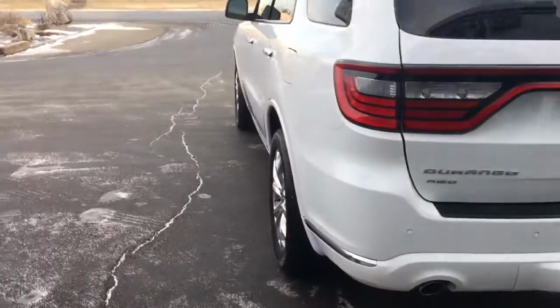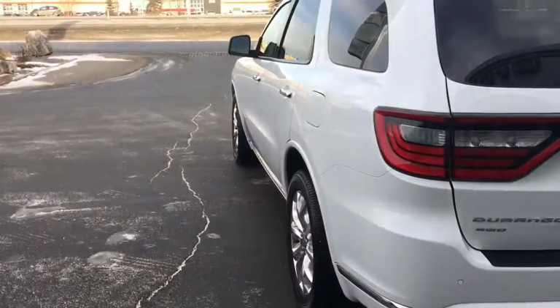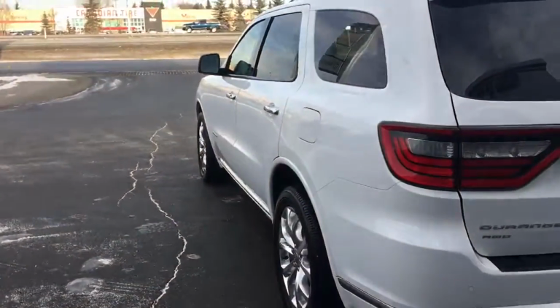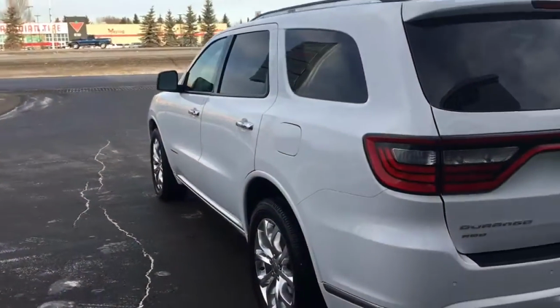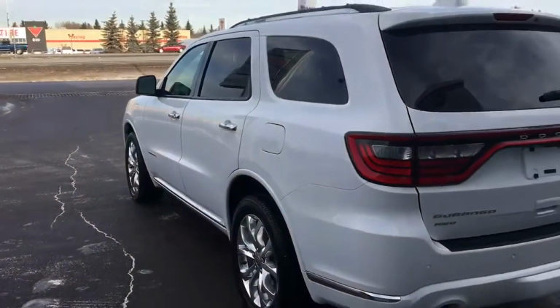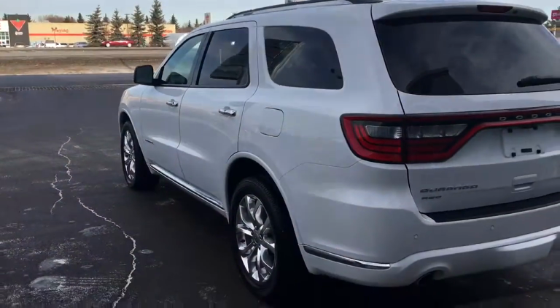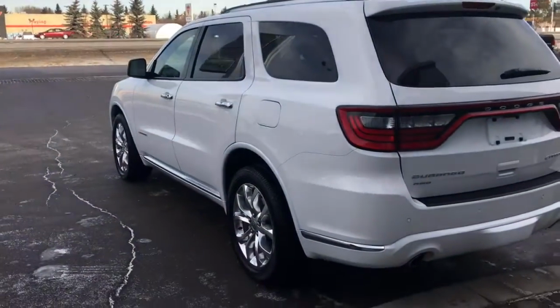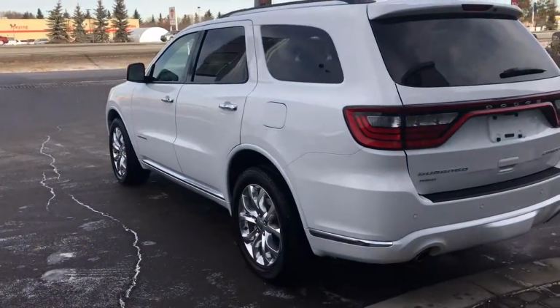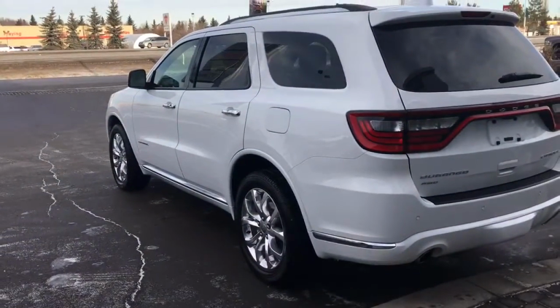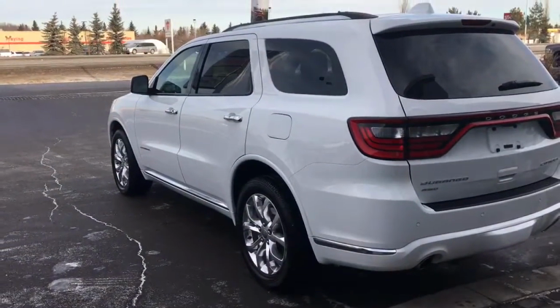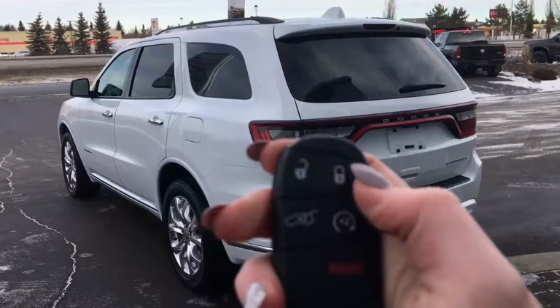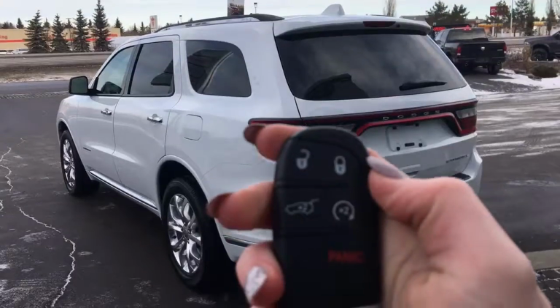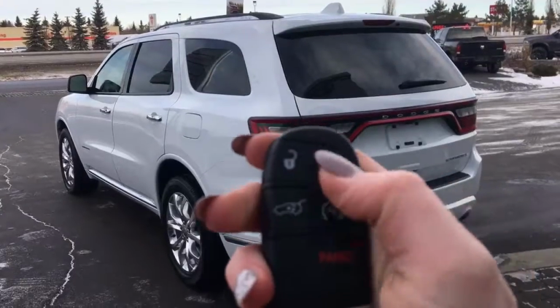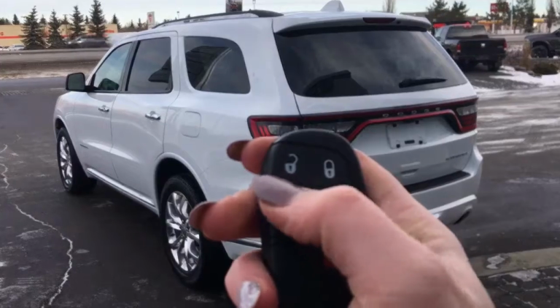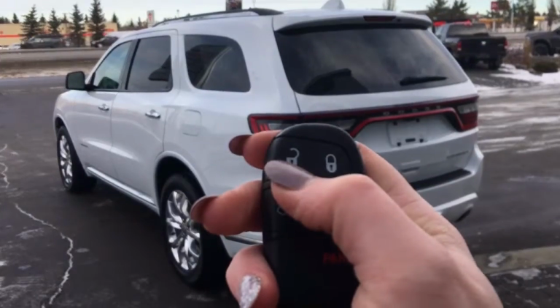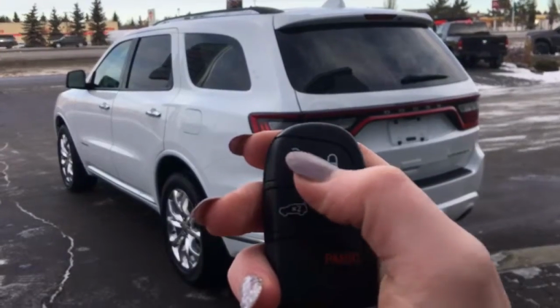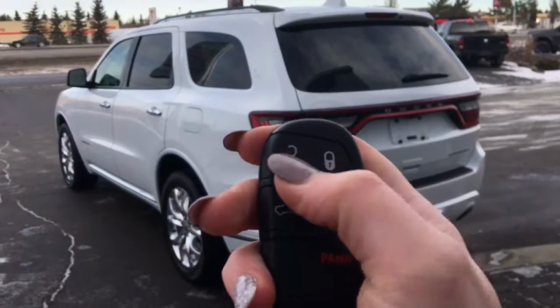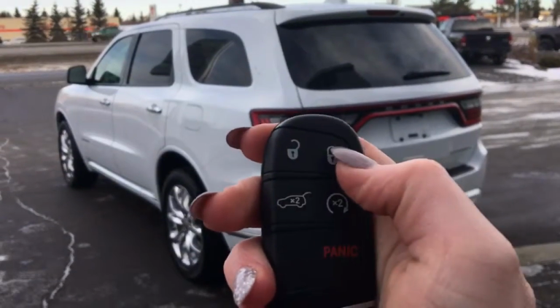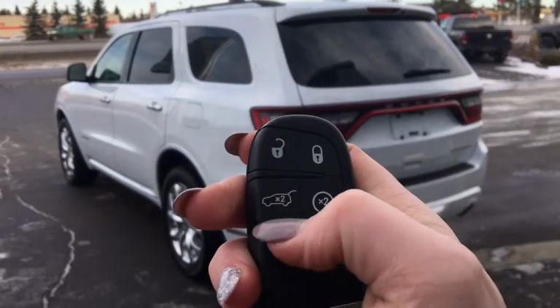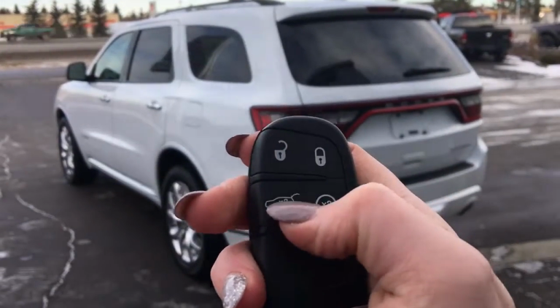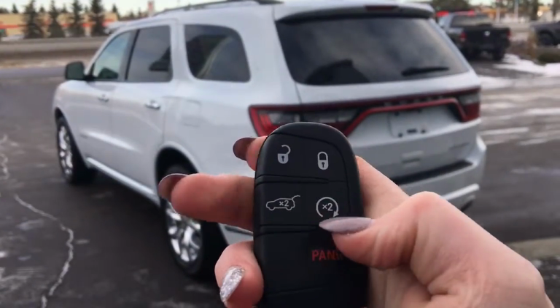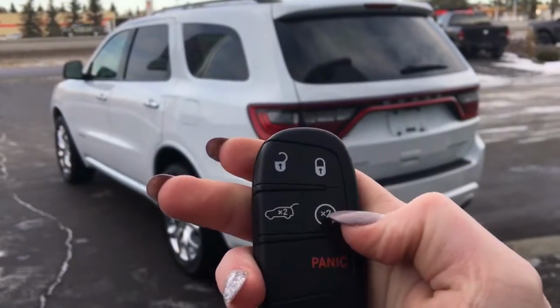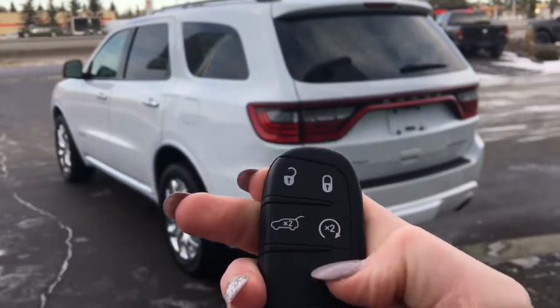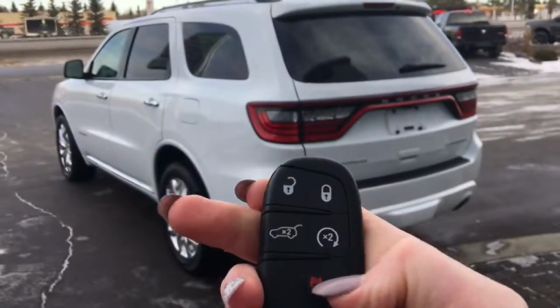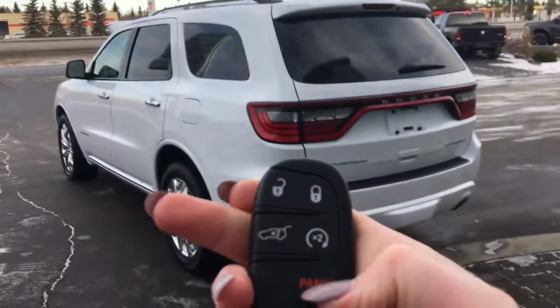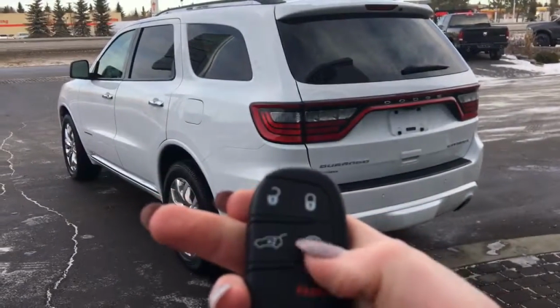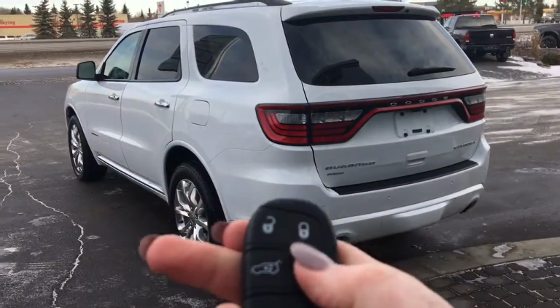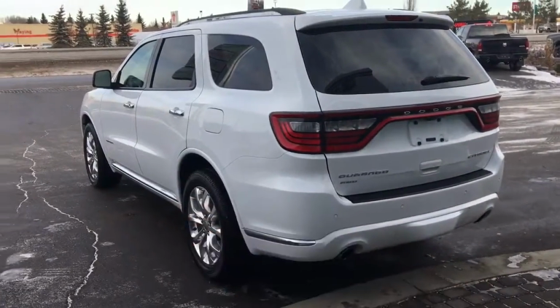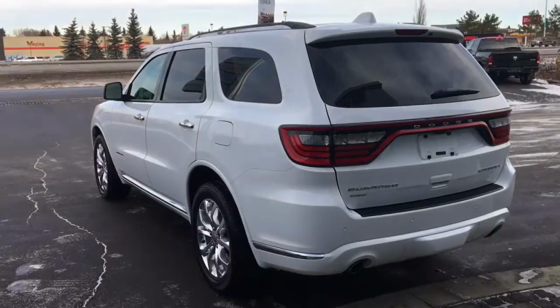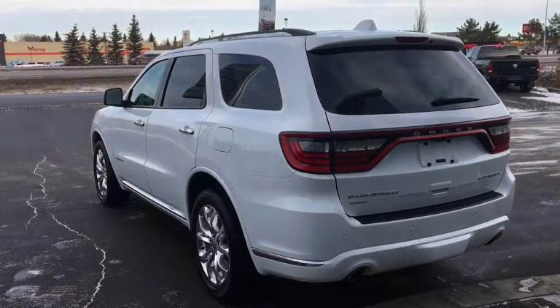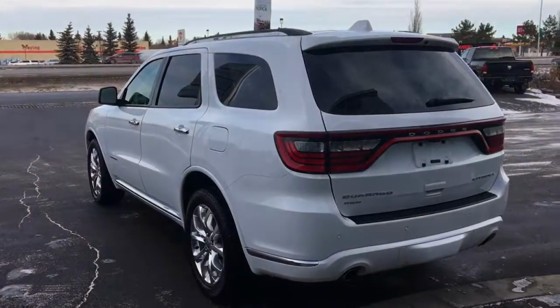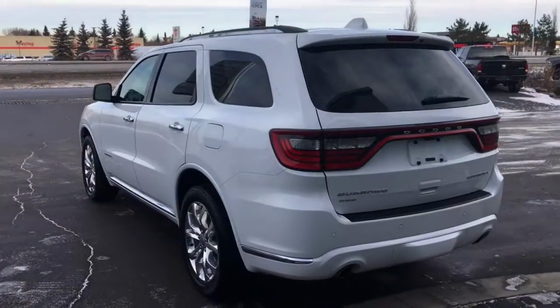Let me just go grab the keys and I'll show you the inside. Here on the fob we have your unlock, lock, boot open, remote start, and your panic. We'll go ahead and start it up for you.